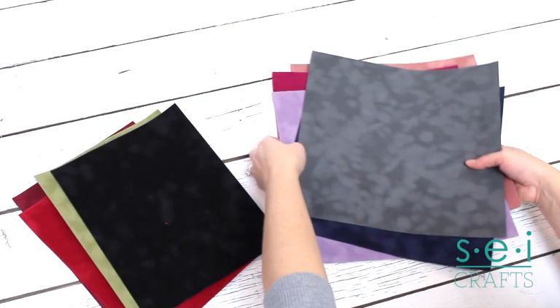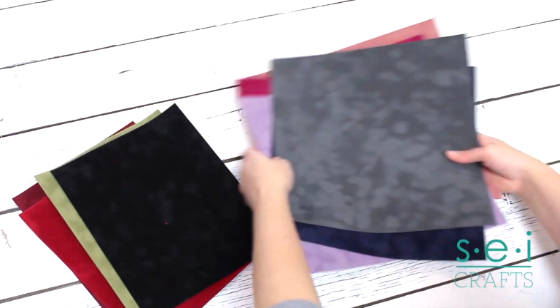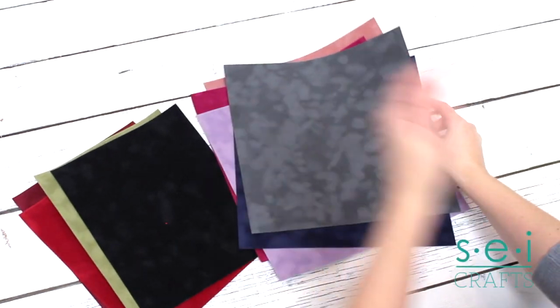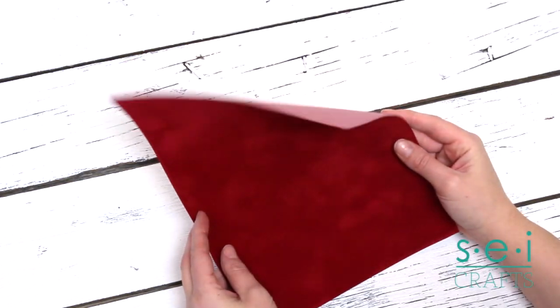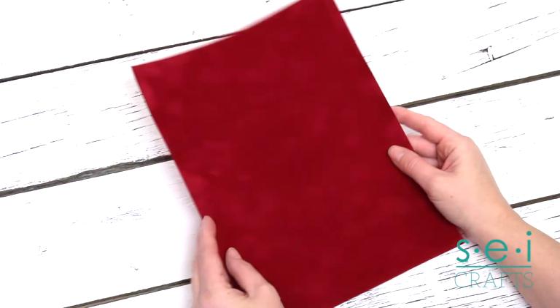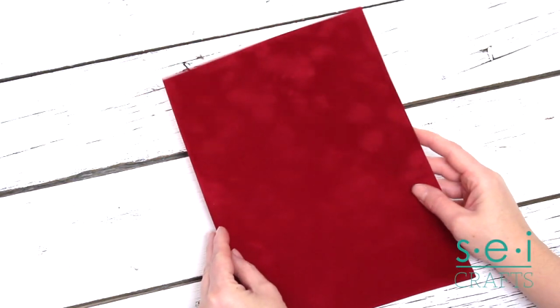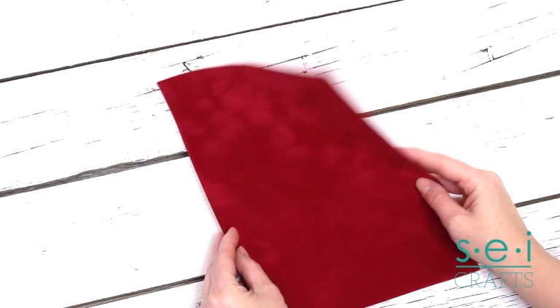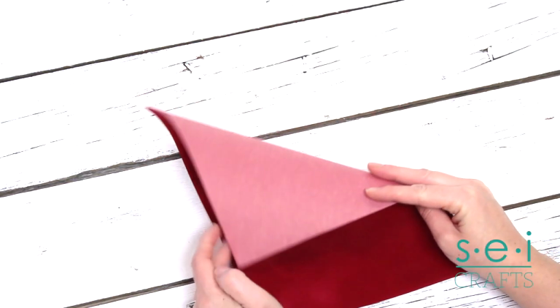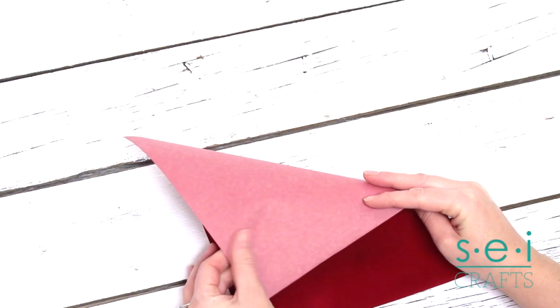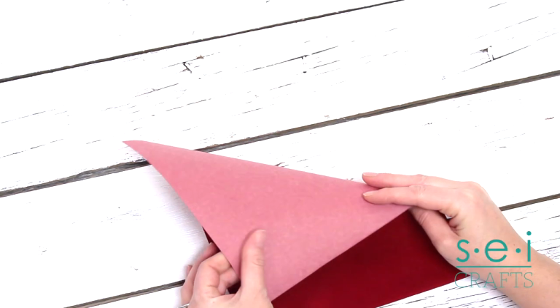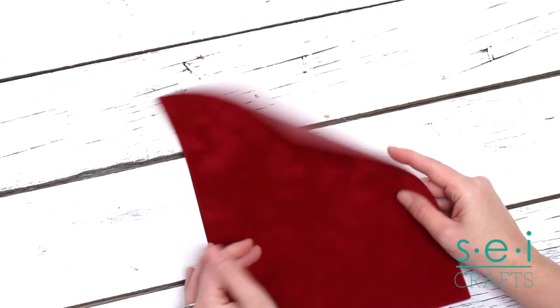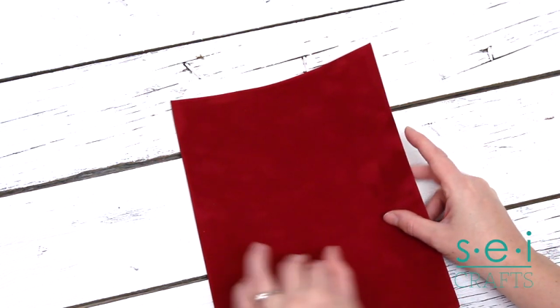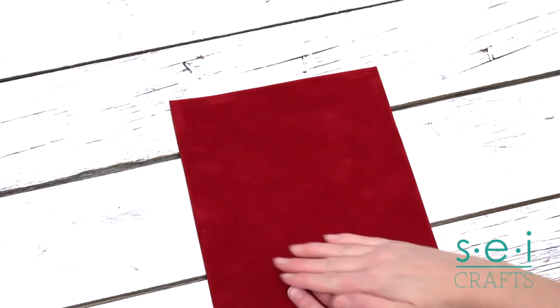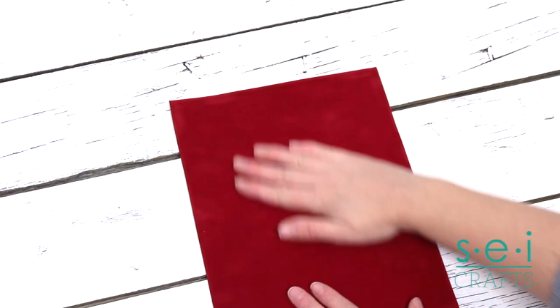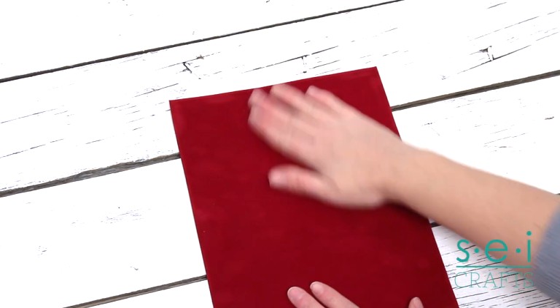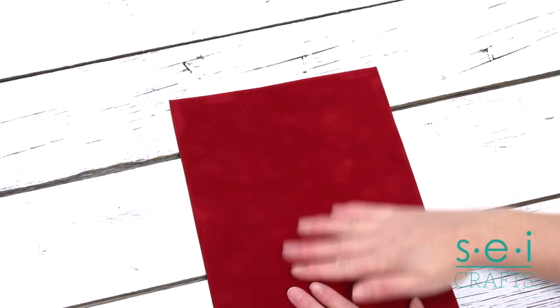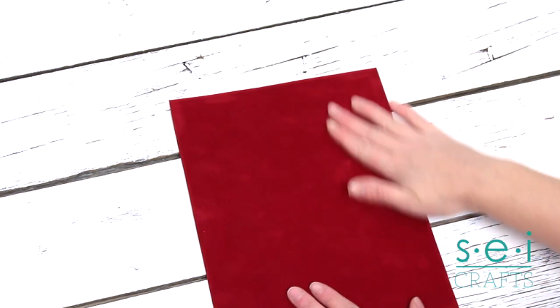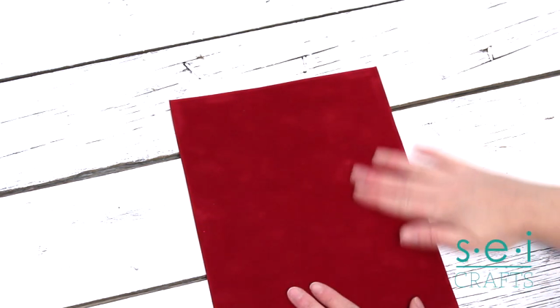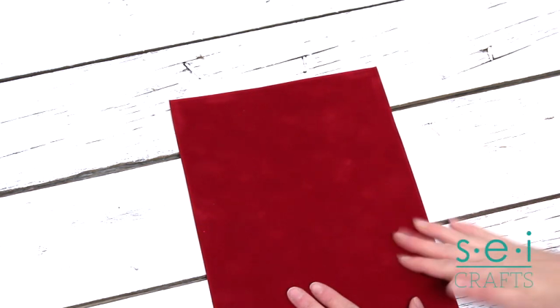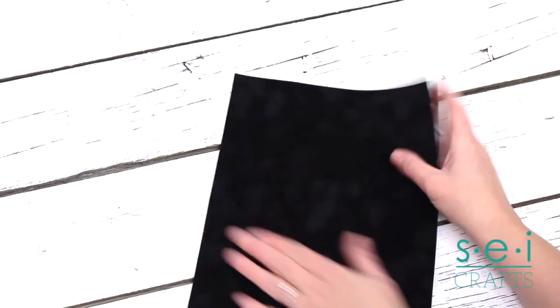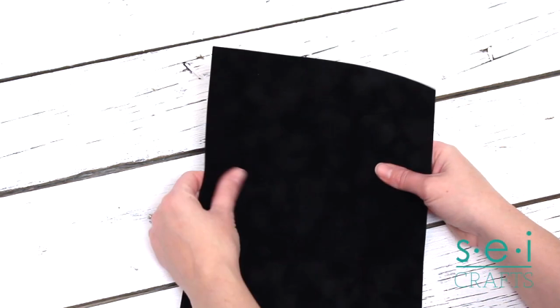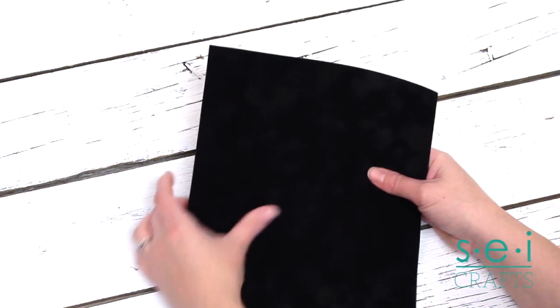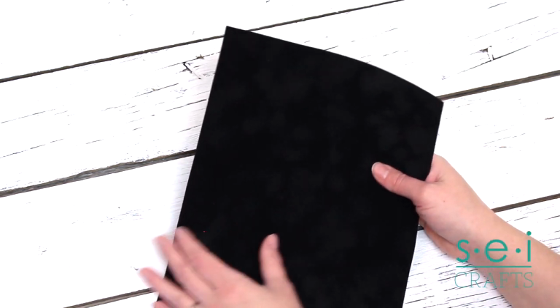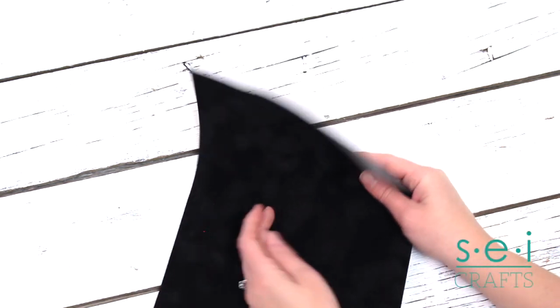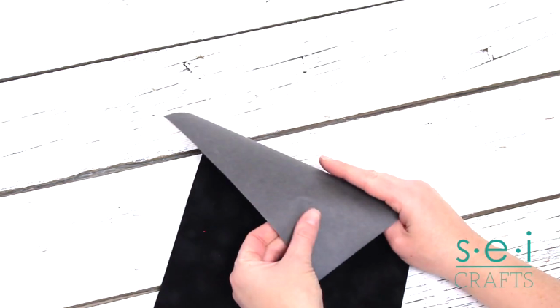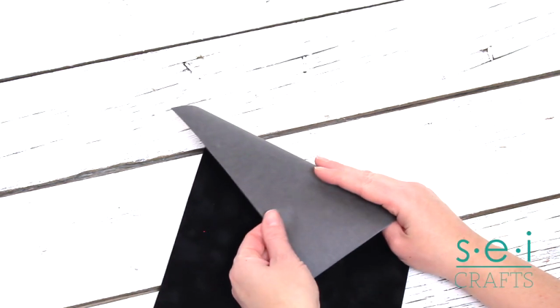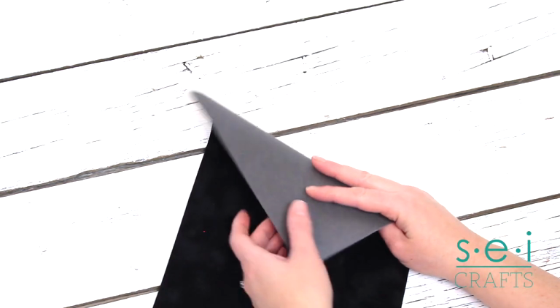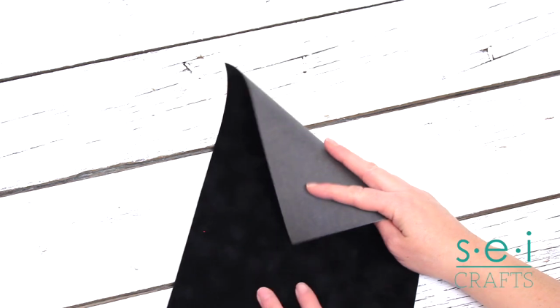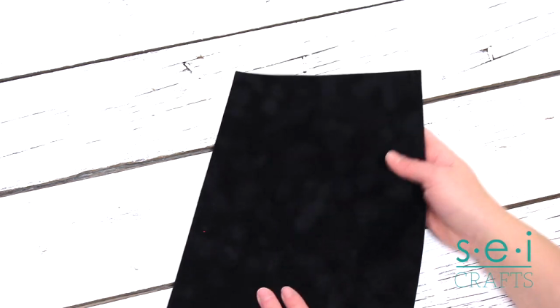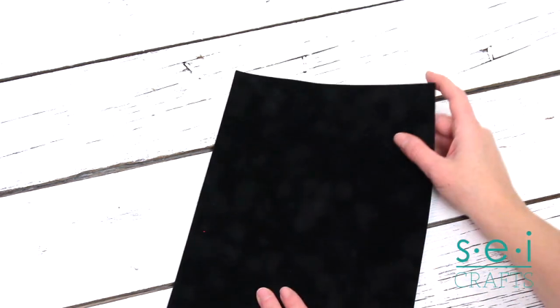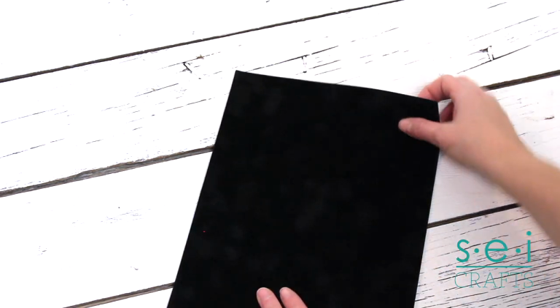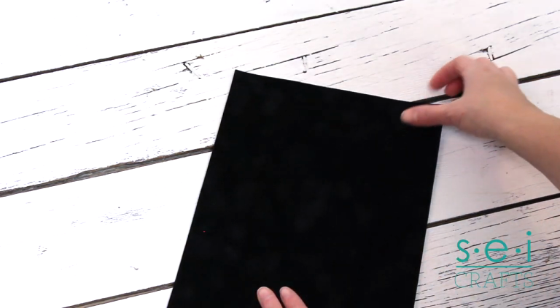It's really hard to capture on camera just how lush the texture is on this paper. It's not just printed to look like velvet — the front of the paper actually has a real velvety texture. The back is strong and flexible.